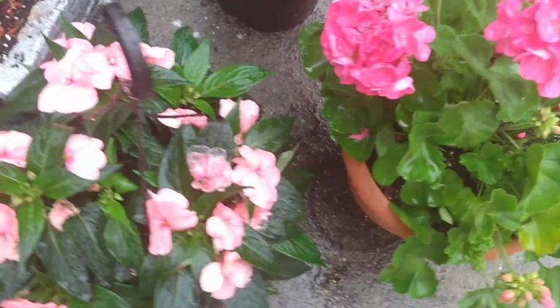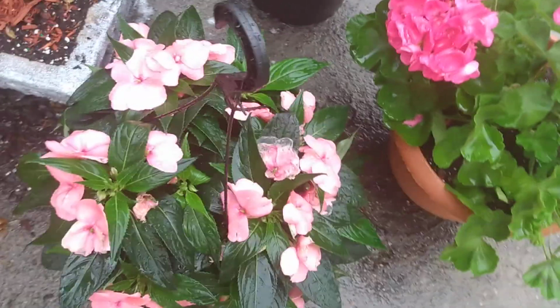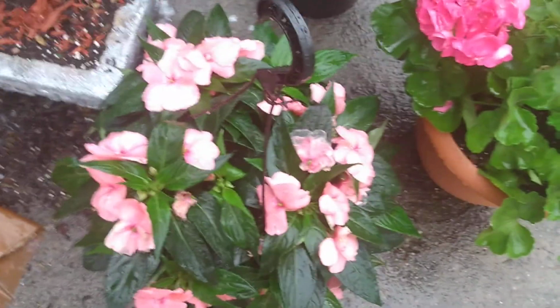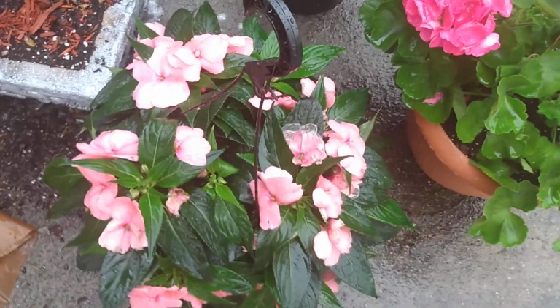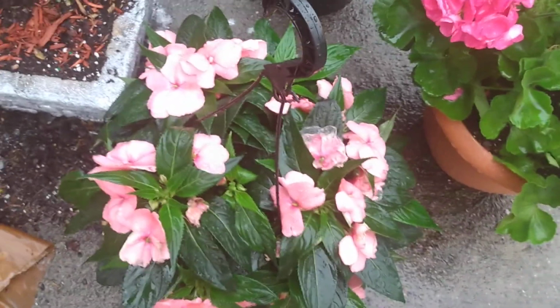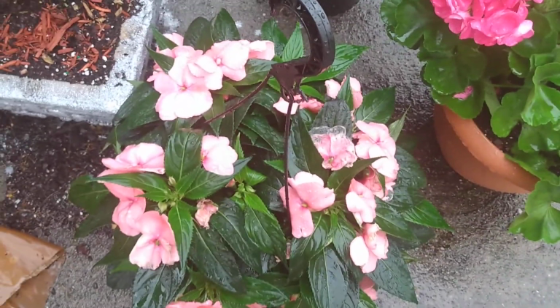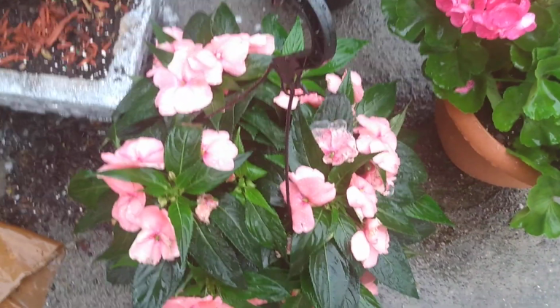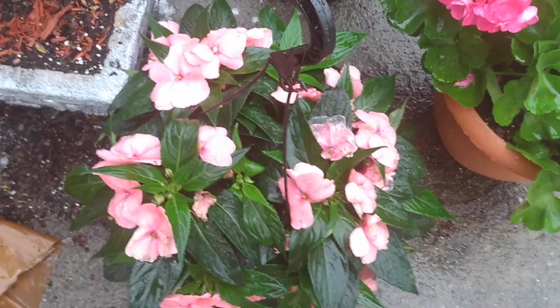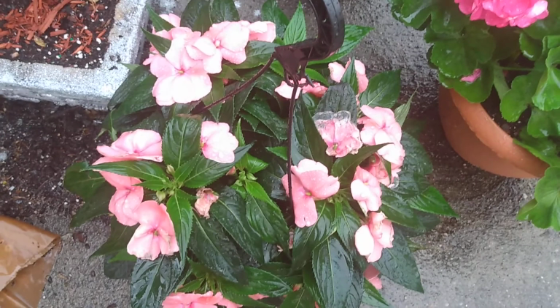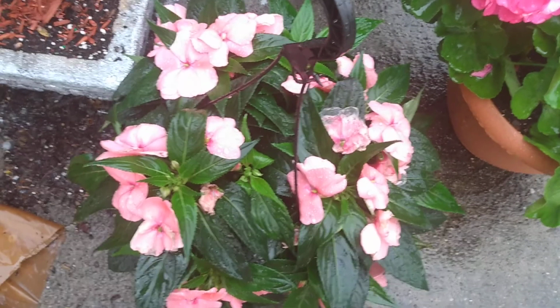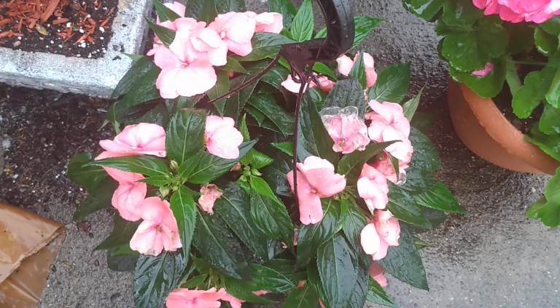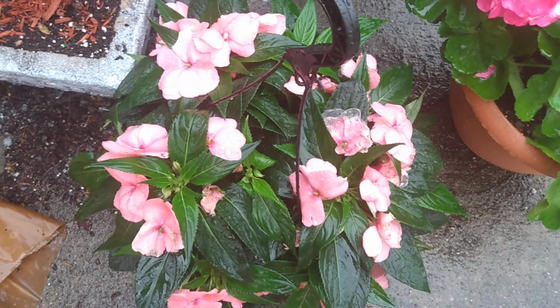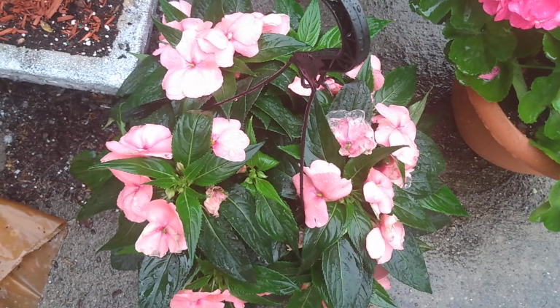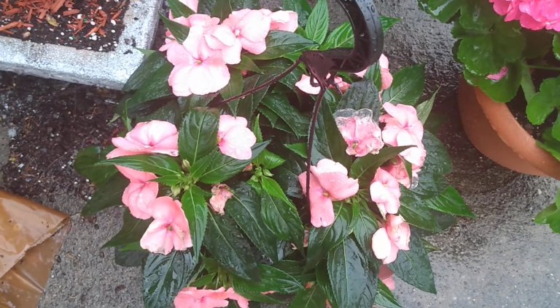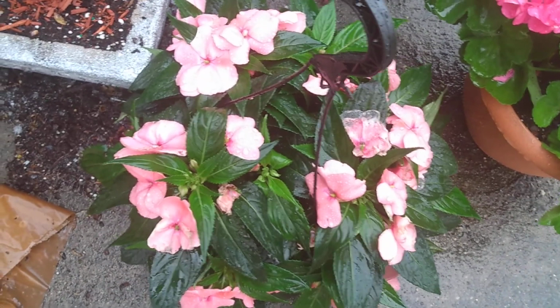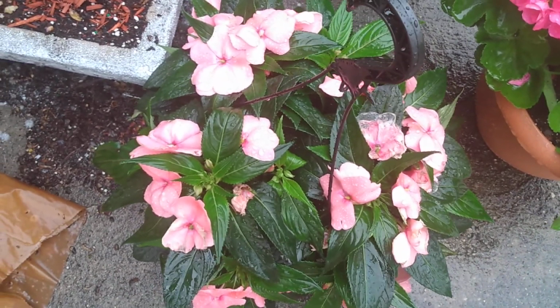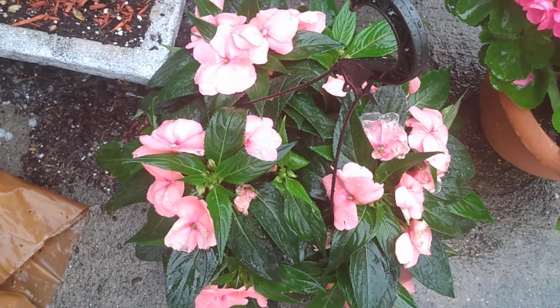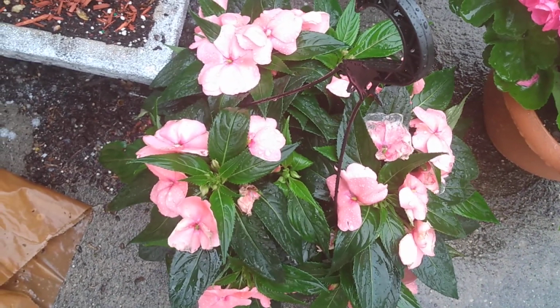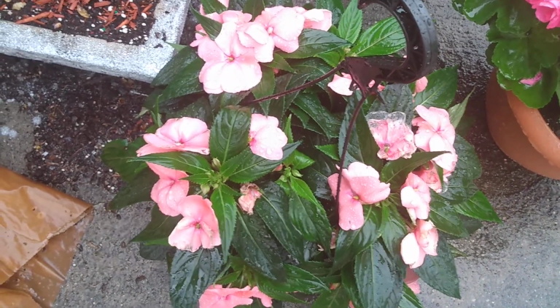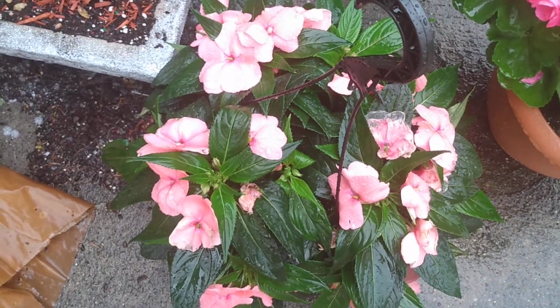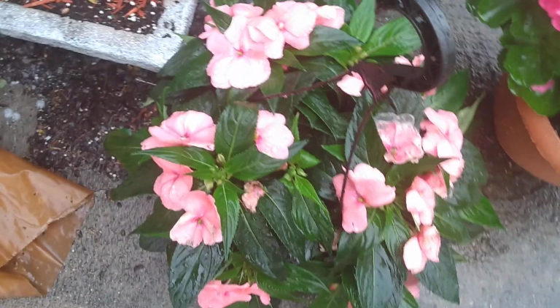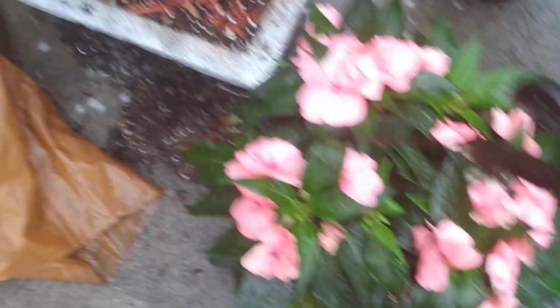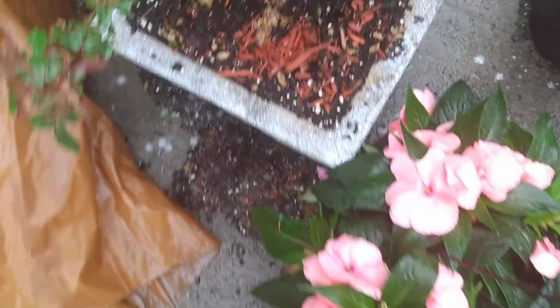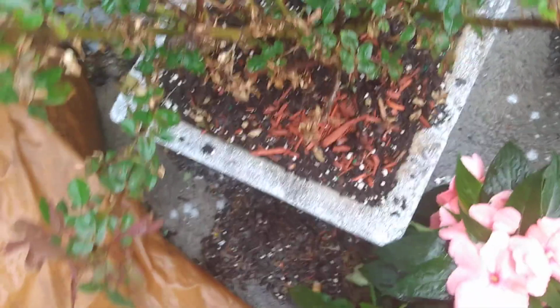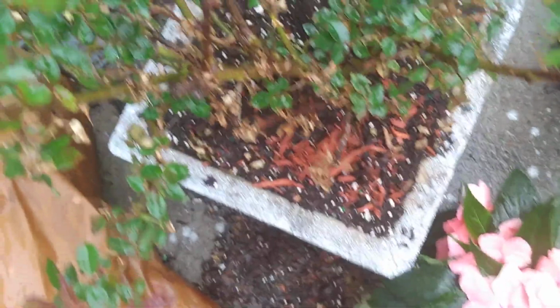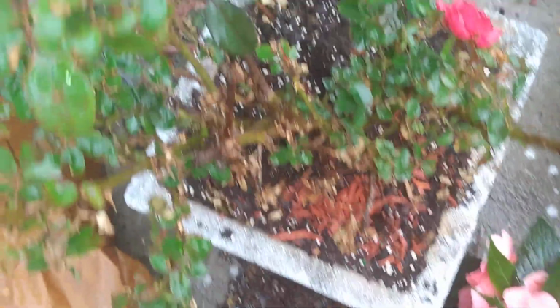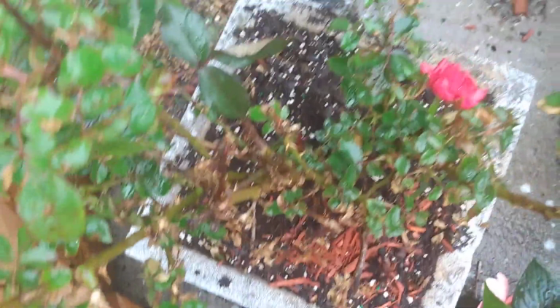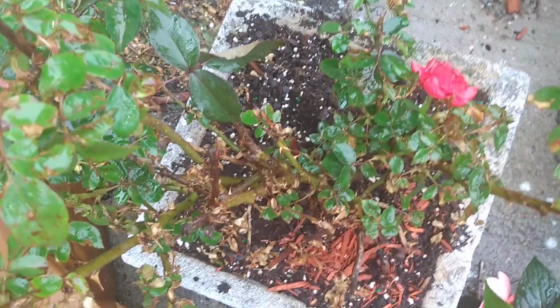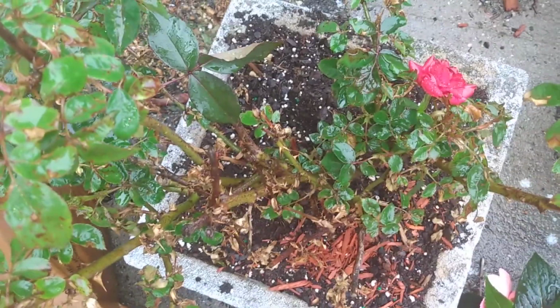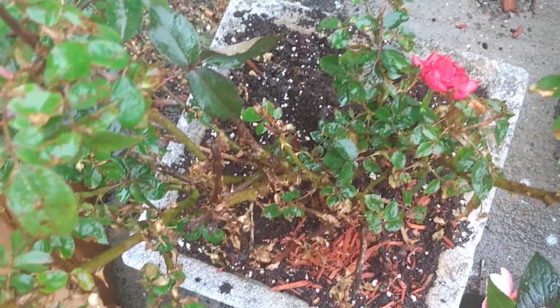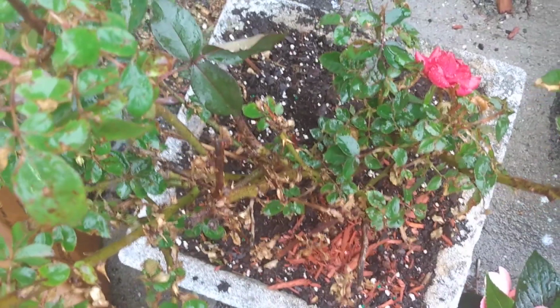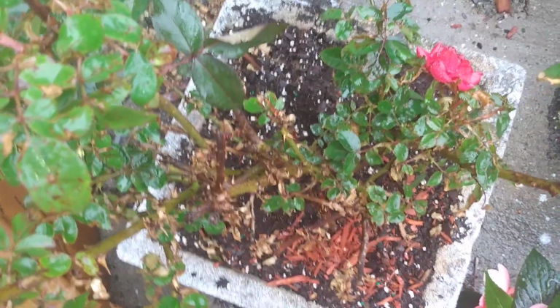Impatiens — they don't like a lot of sun, so I'm trying to figure out what to do with those. I'm excited to see the rose on this one — last year this had a disease and I had to nurse it back to health.